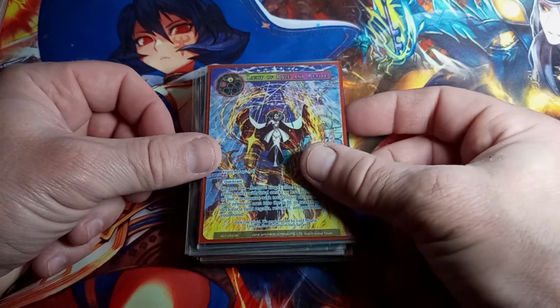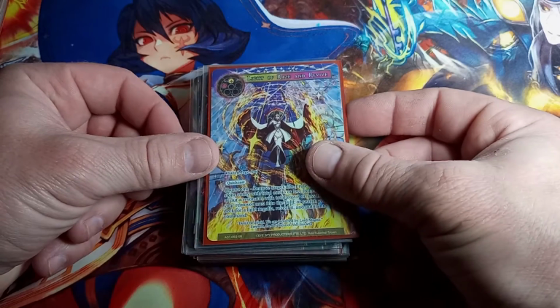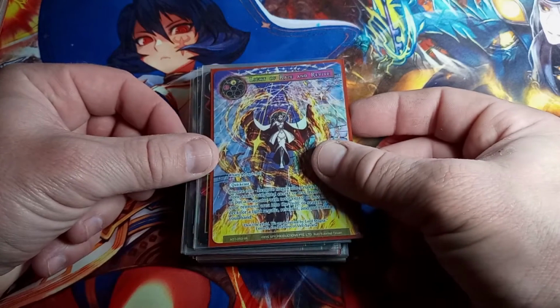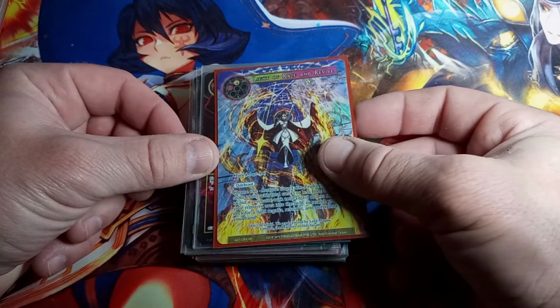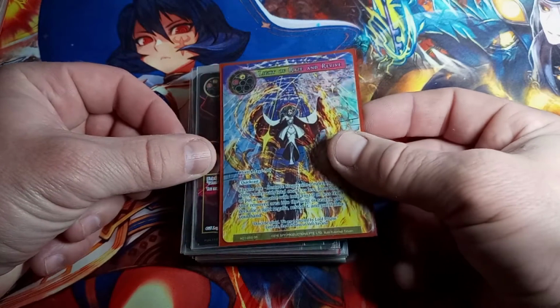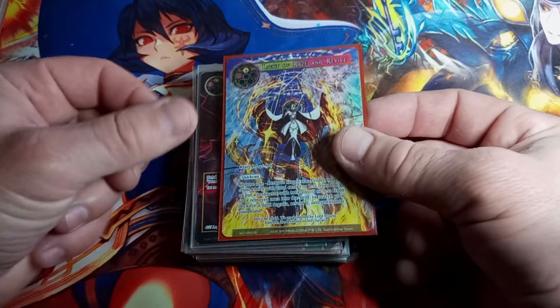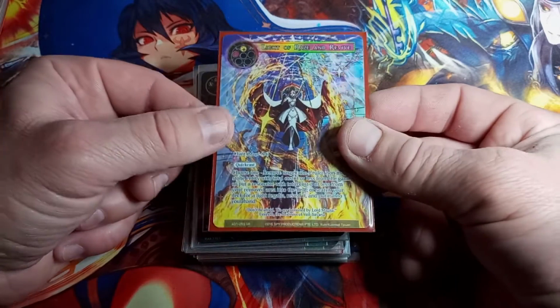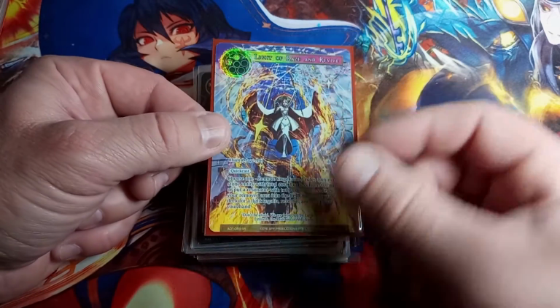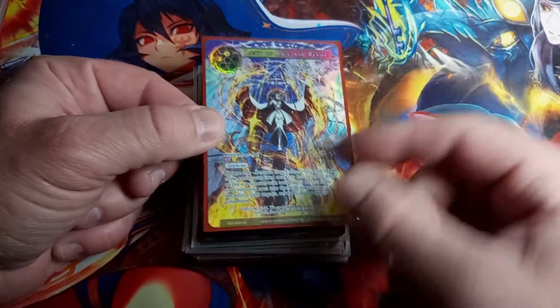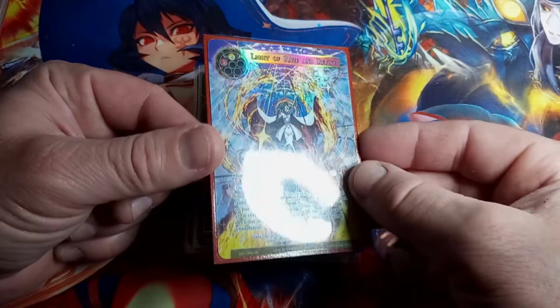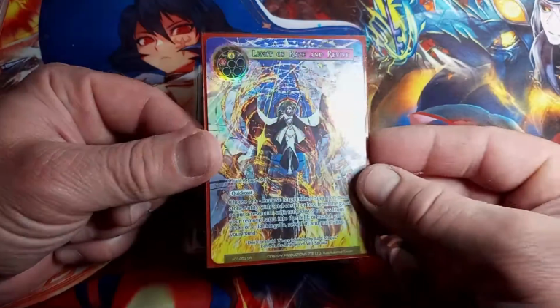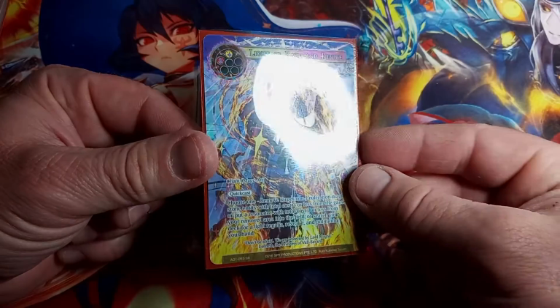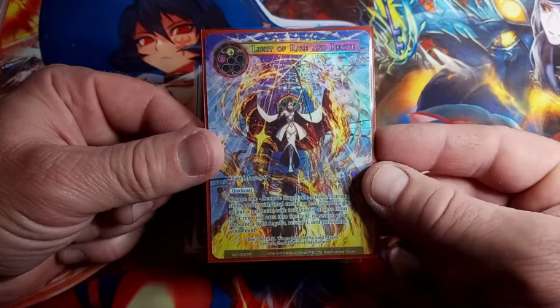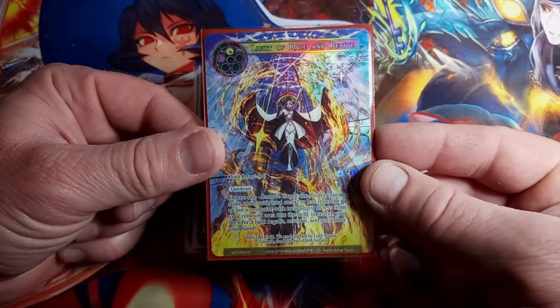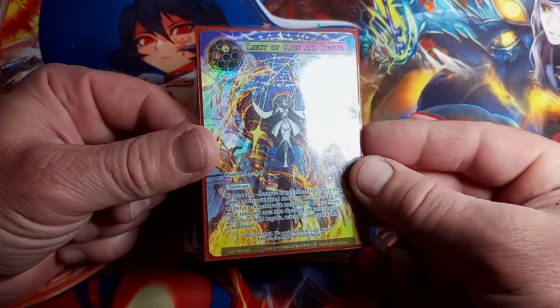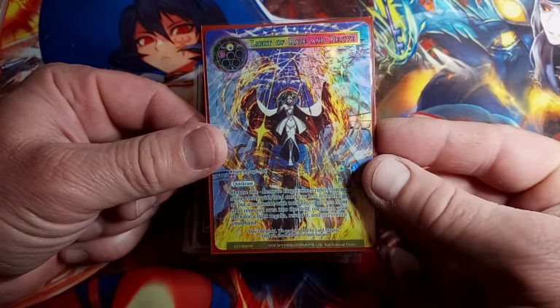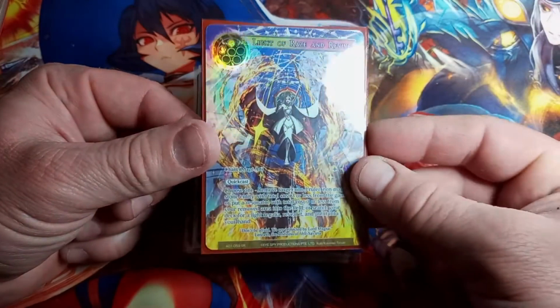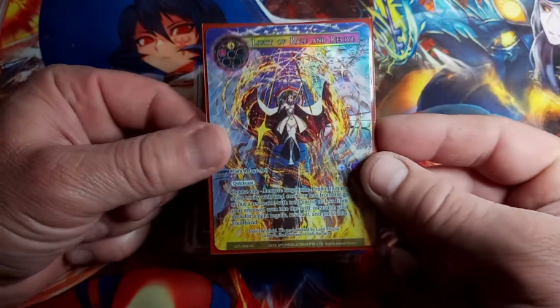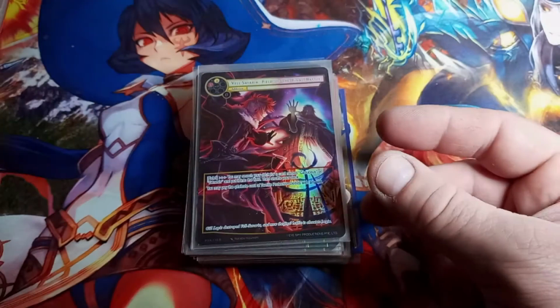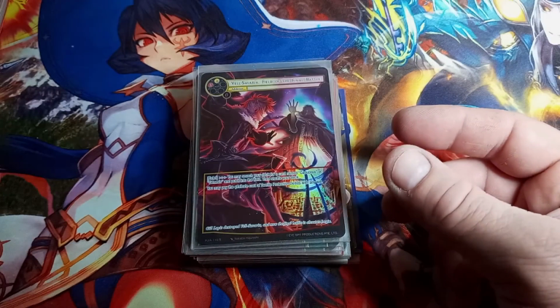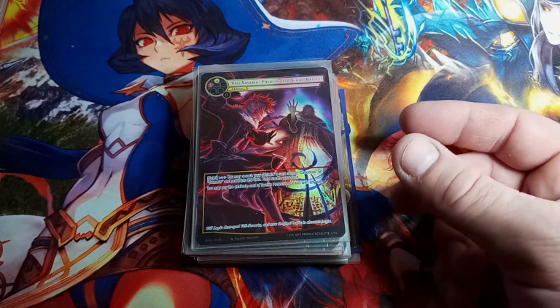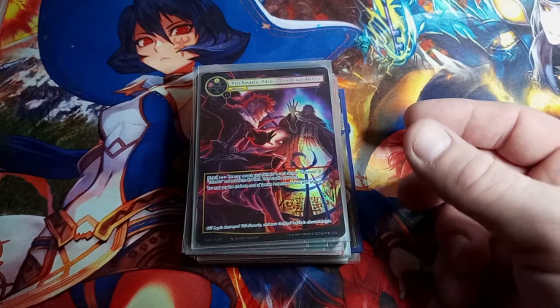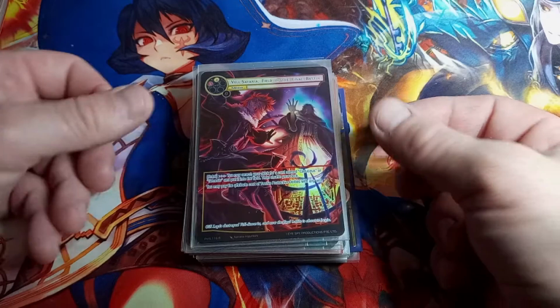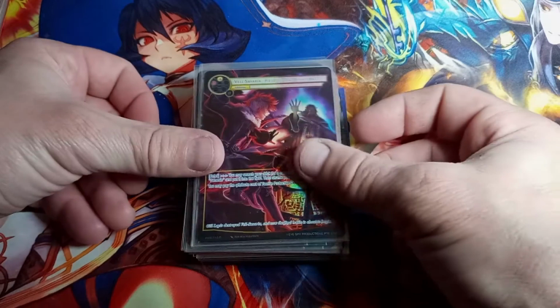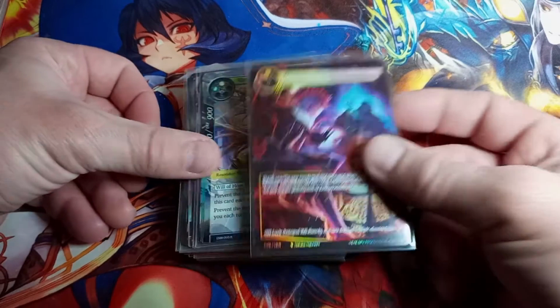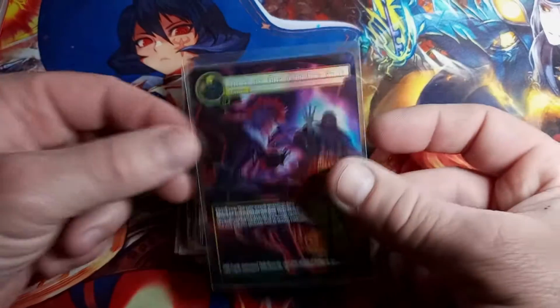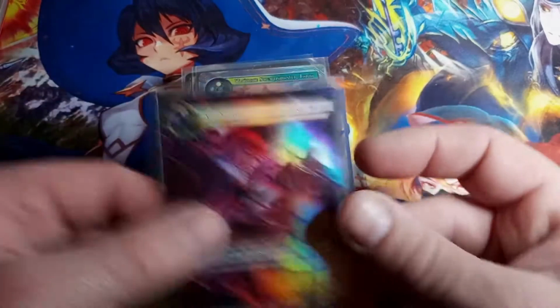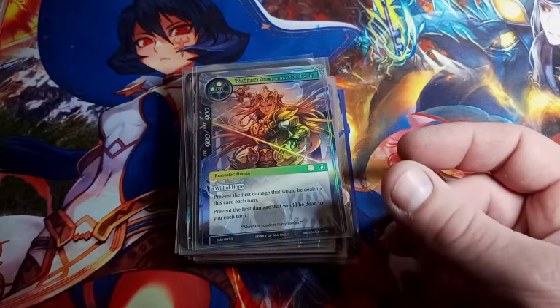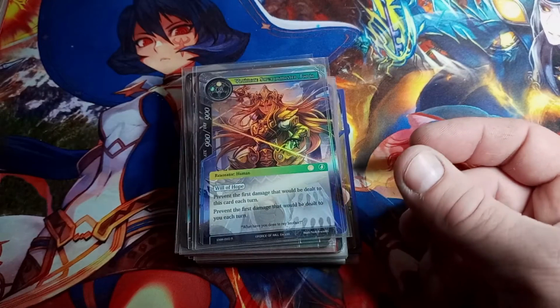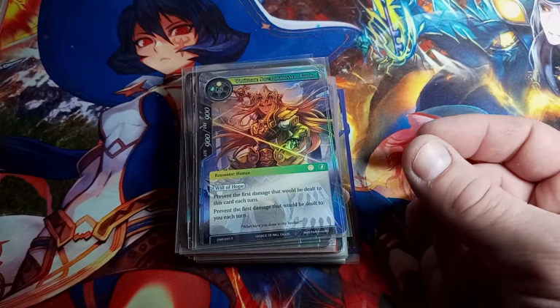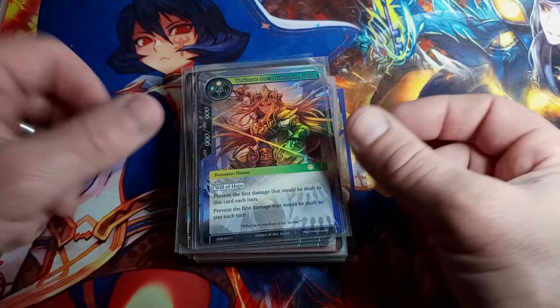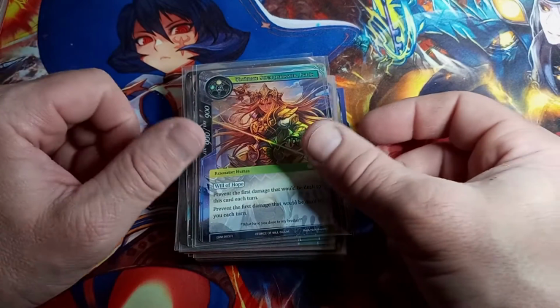Light of Rays and Revive, Alice Origin One, super rare, full art straight hollow — not a bad looking card. Valsevaria — we've seen you once, twice, three times, now four.